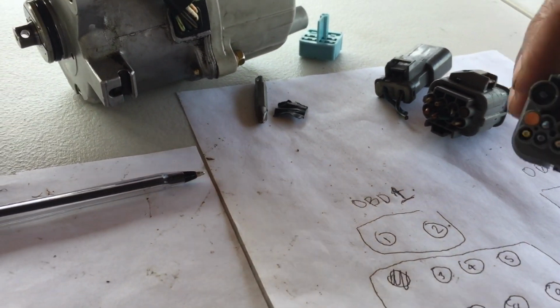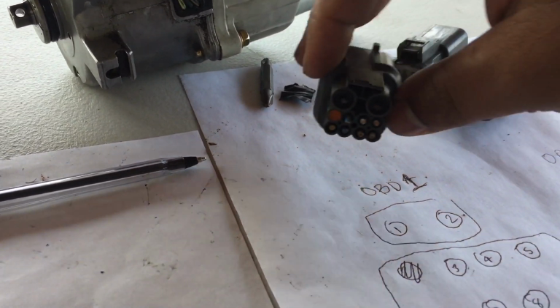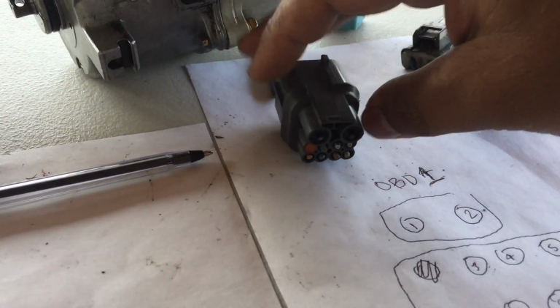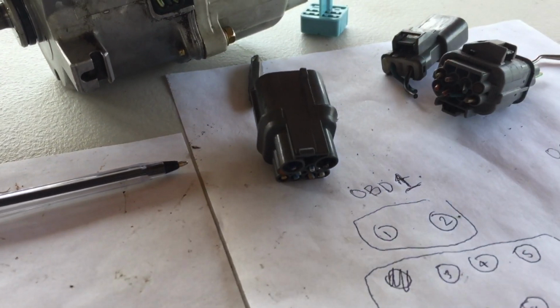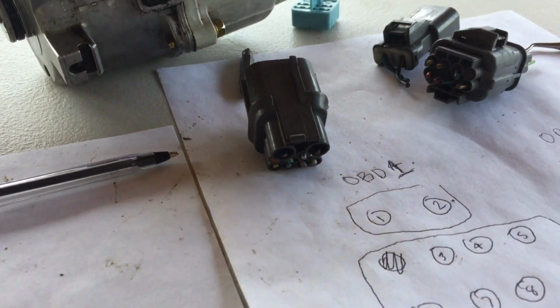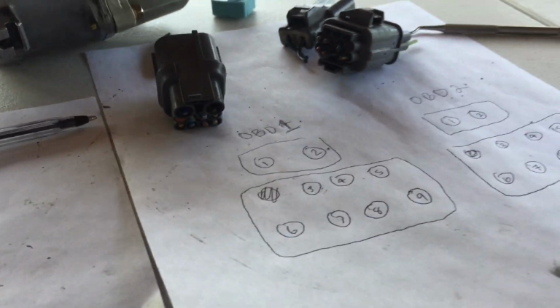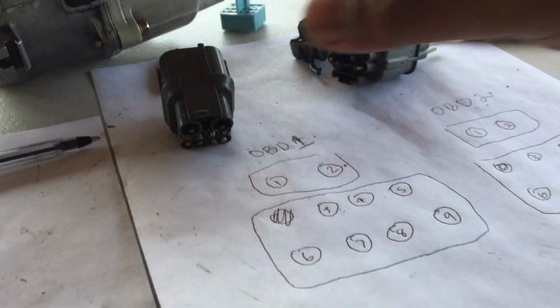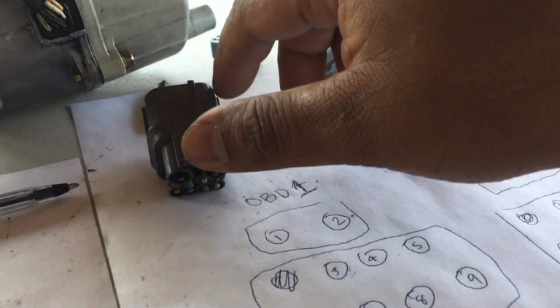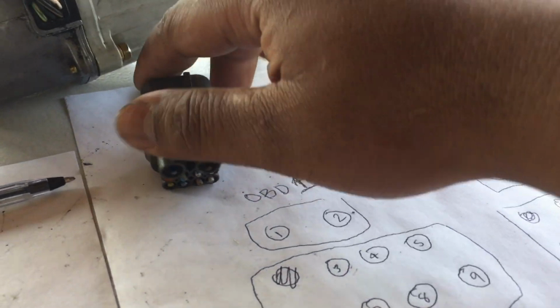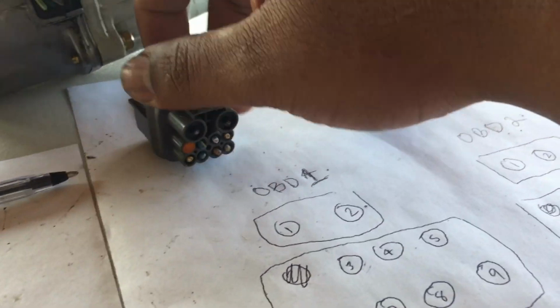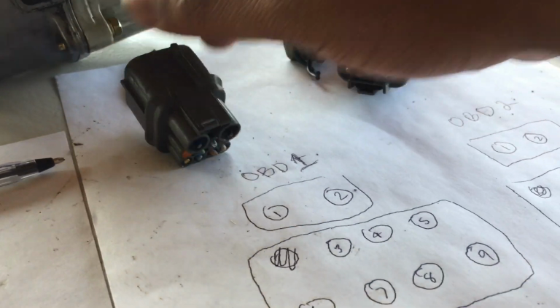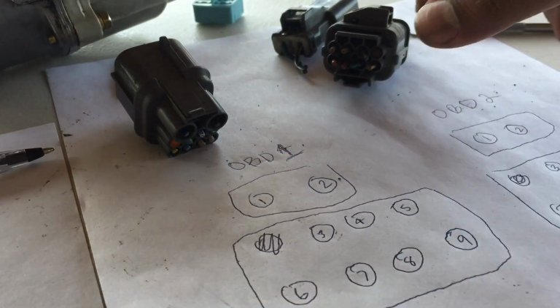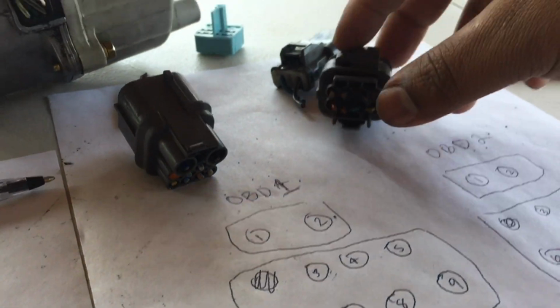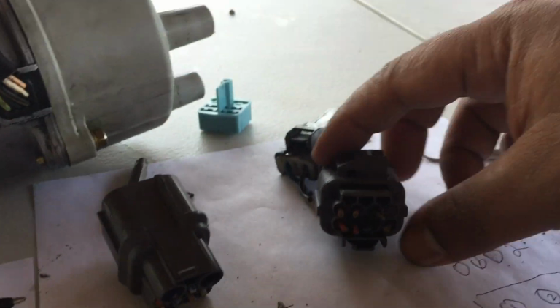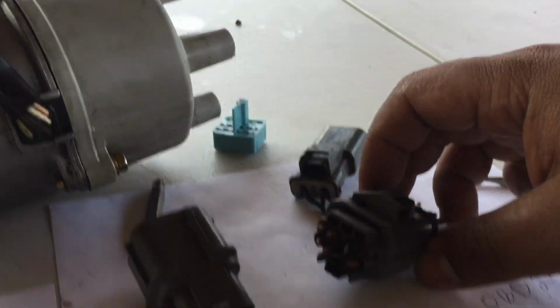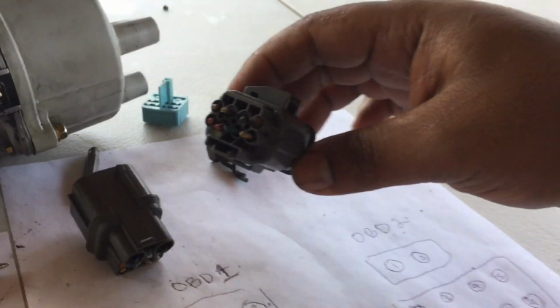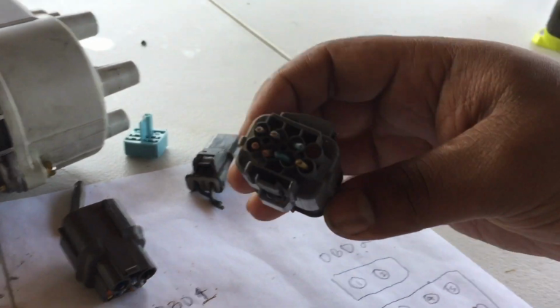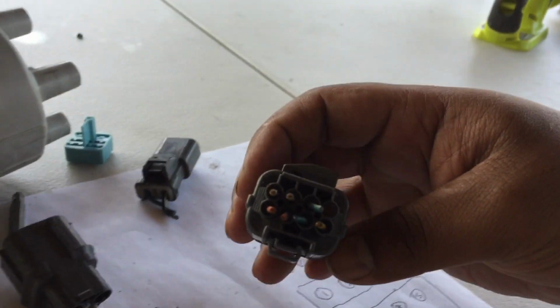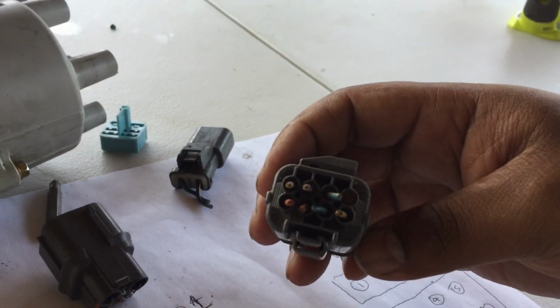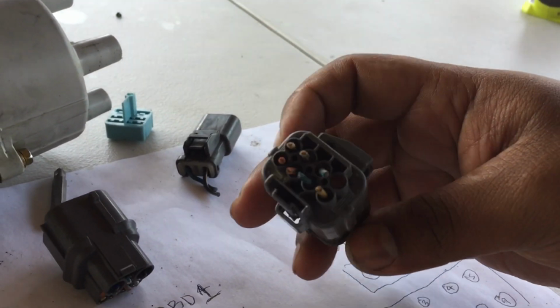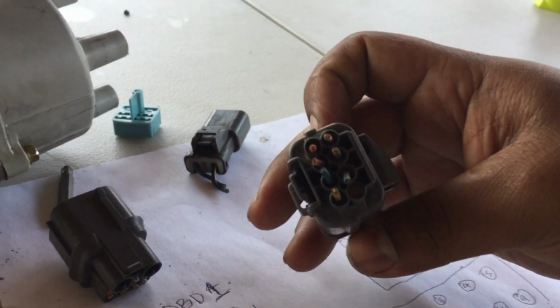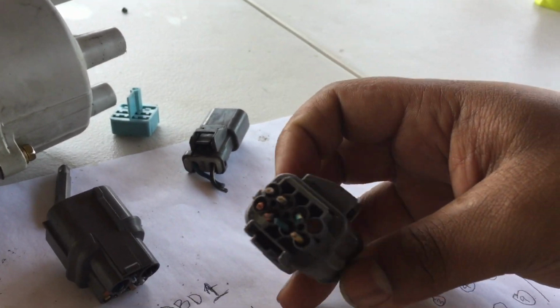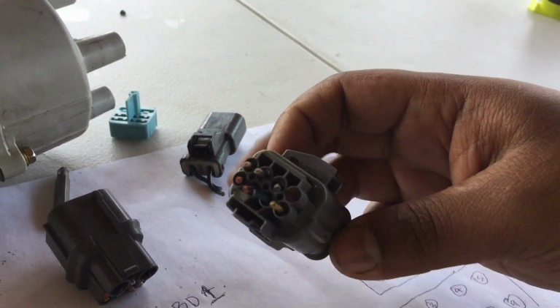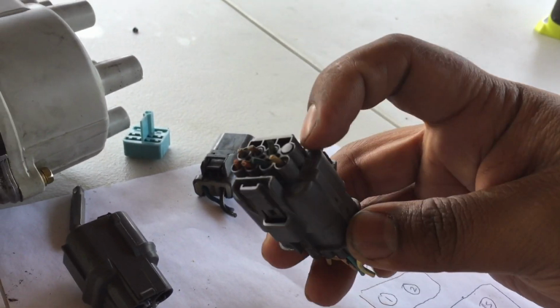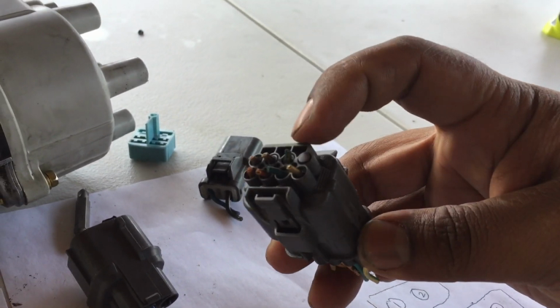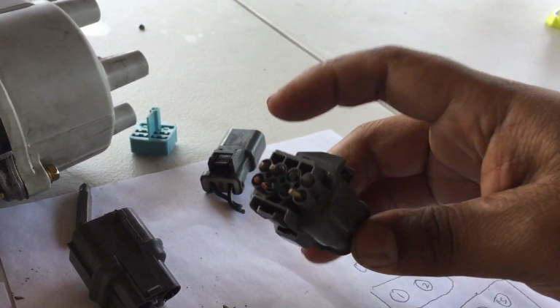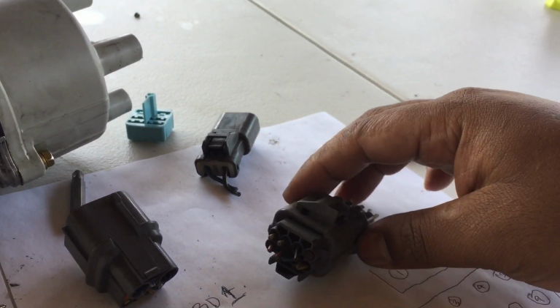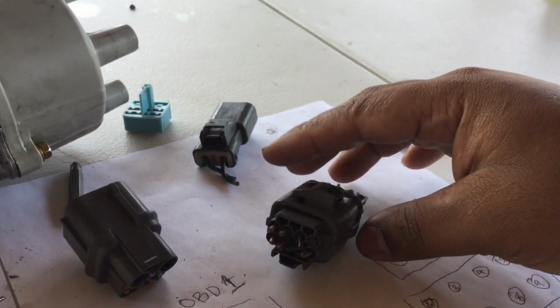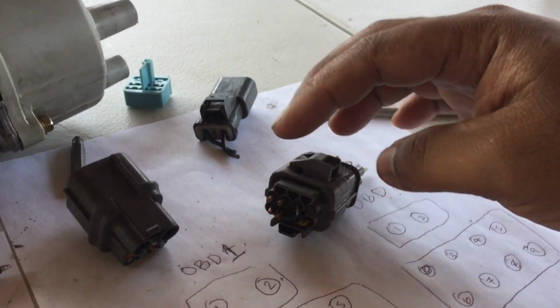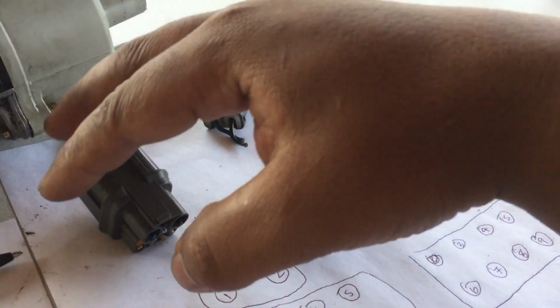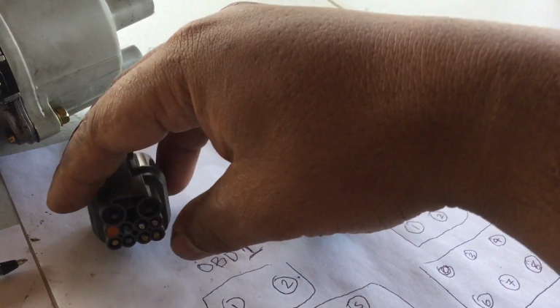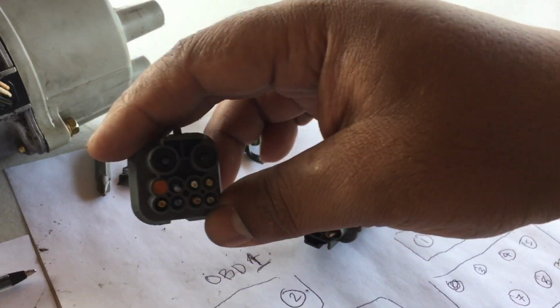All right, so all you have to do guys is match these up. See that? You see where the block off is at? You just match it right there.